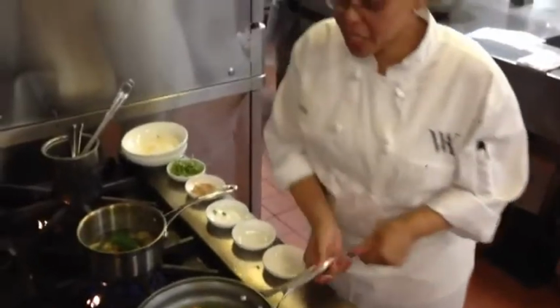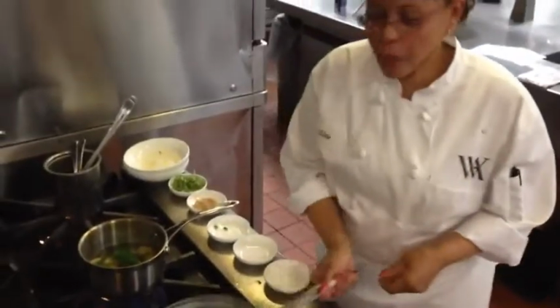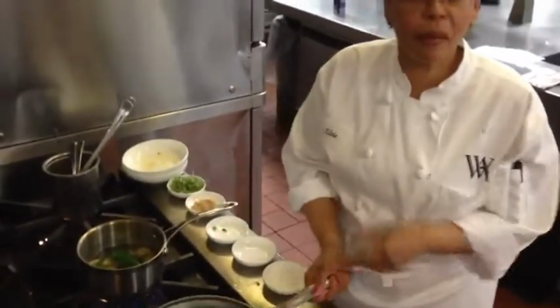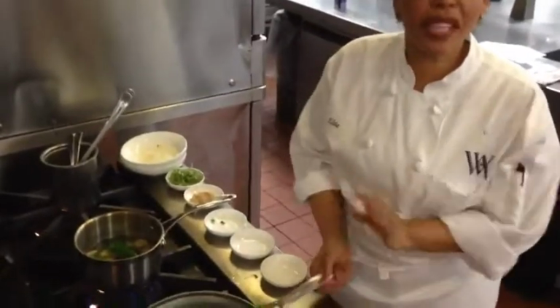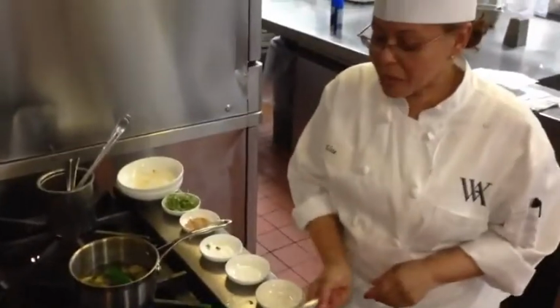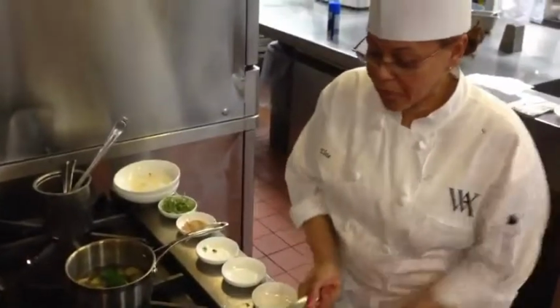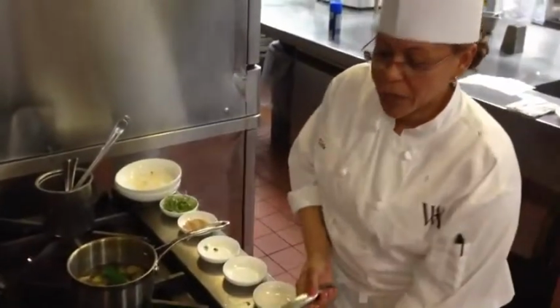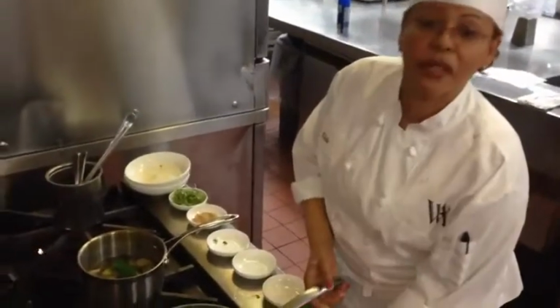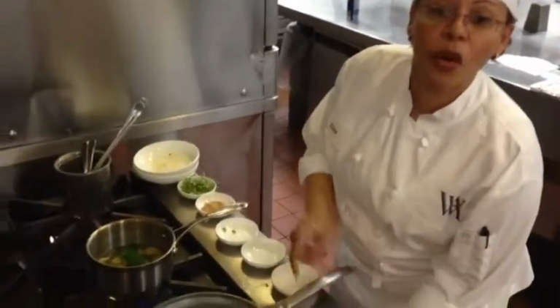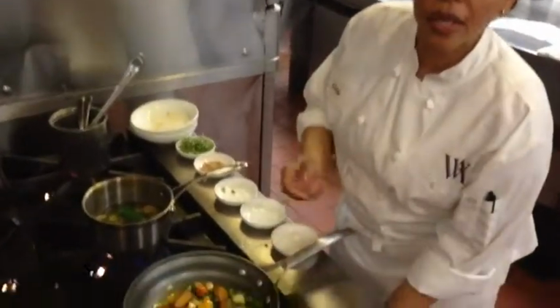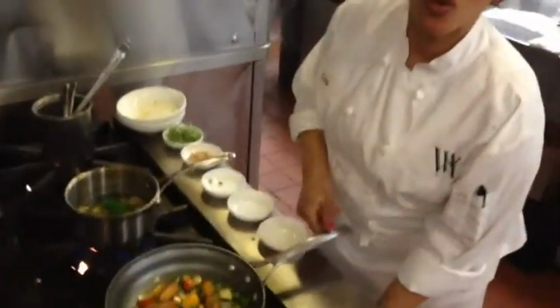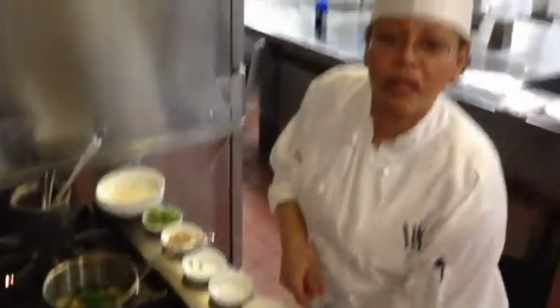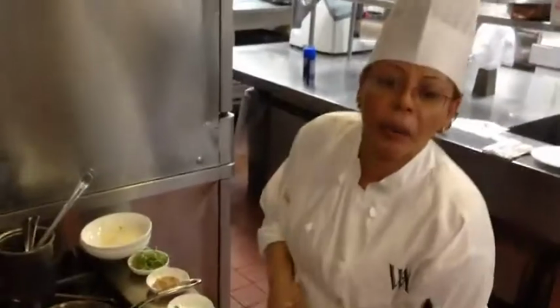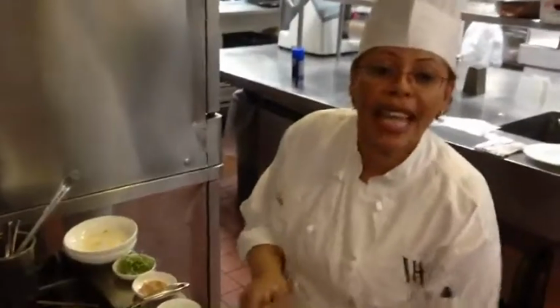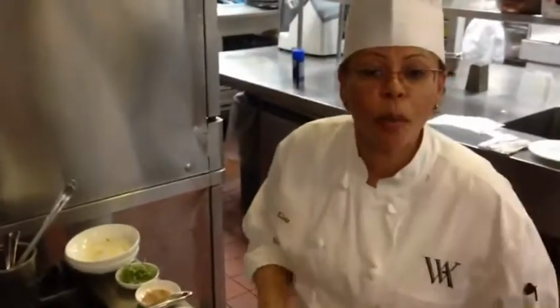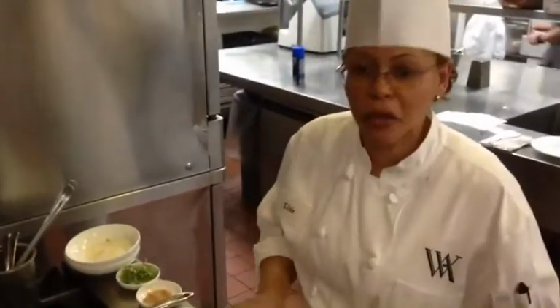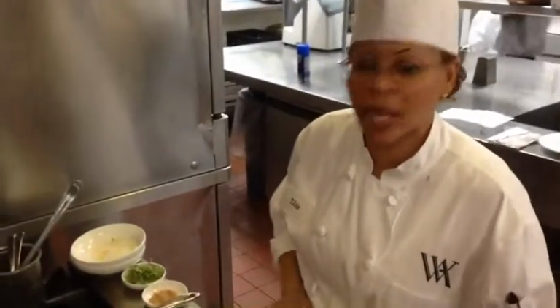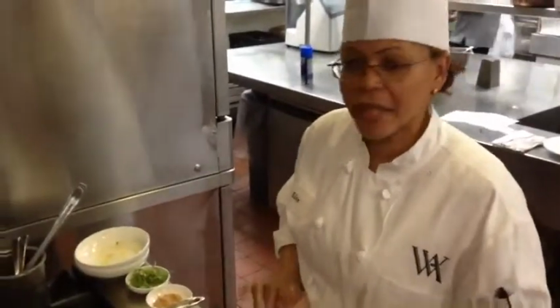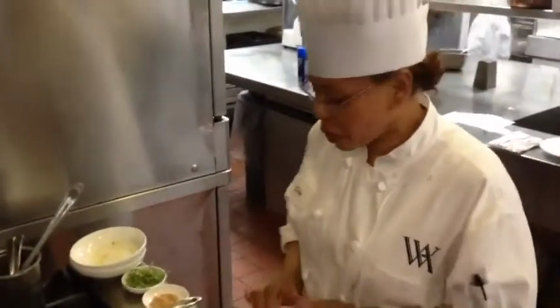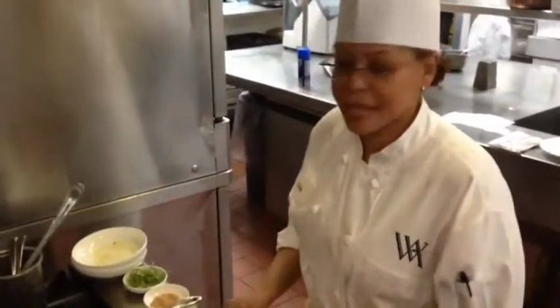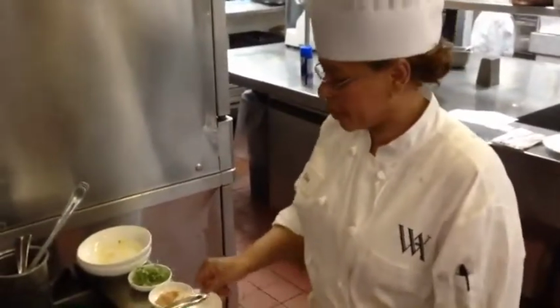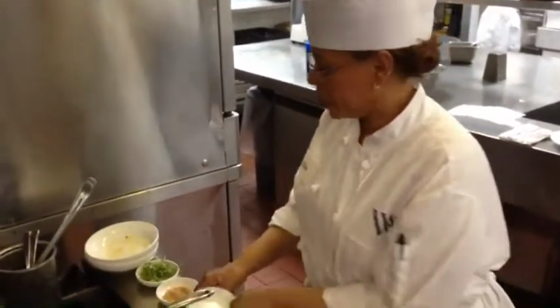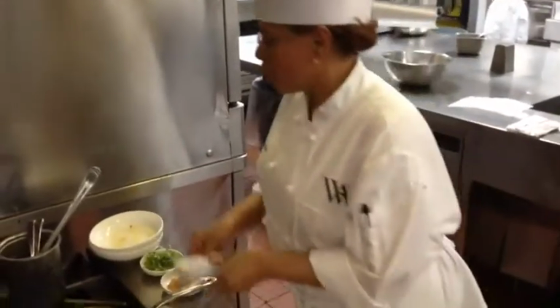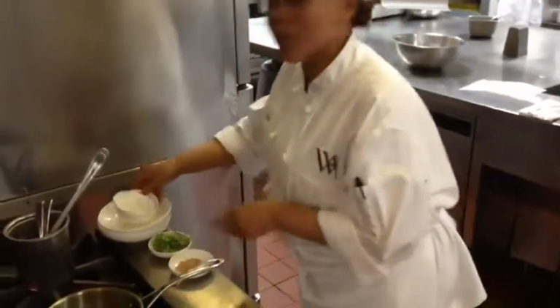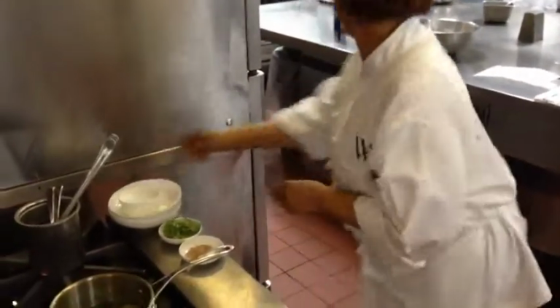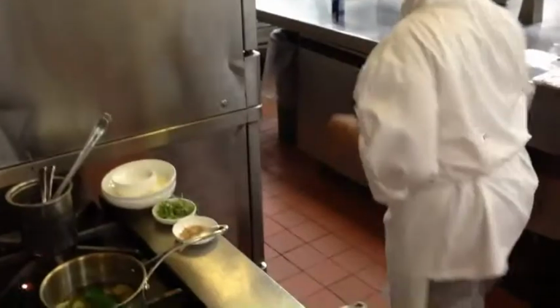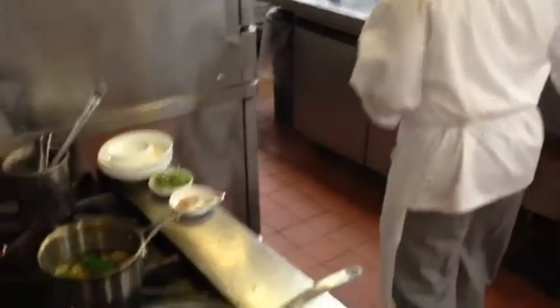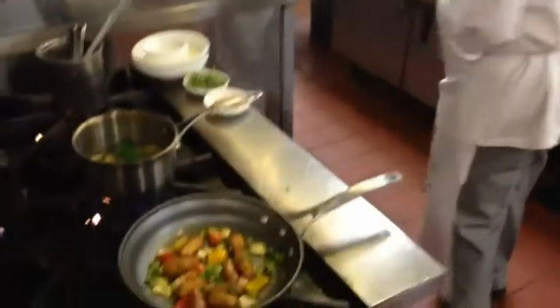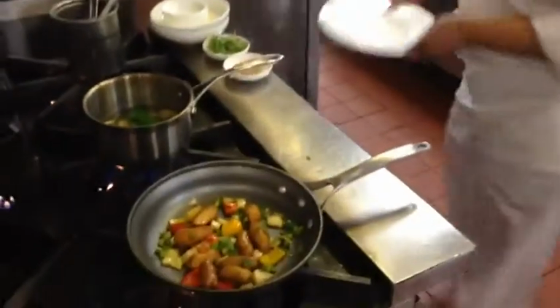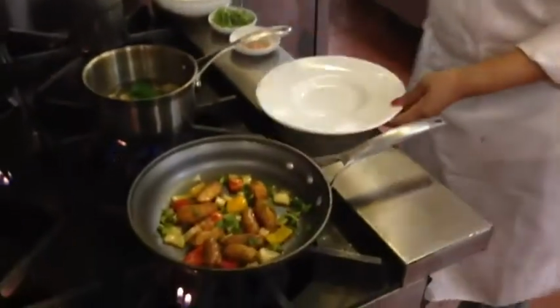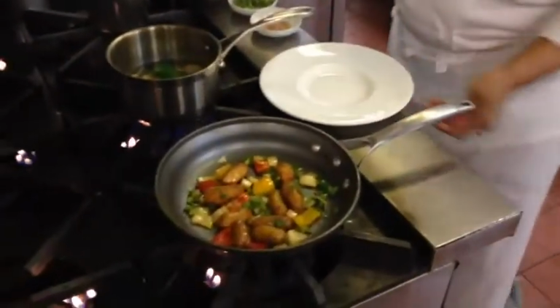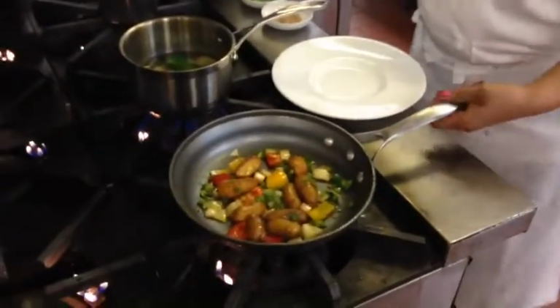The dish is ready. Breakfast with steamed potatoes — it's very good with a nice omelette in the morning. Very tasty. I'm going to assemble the plate.